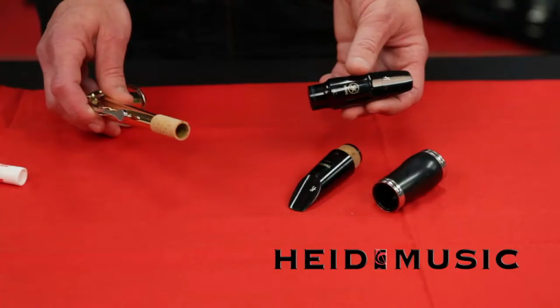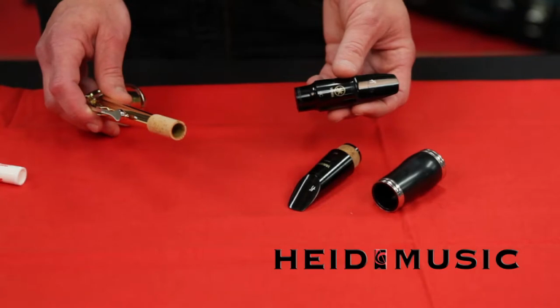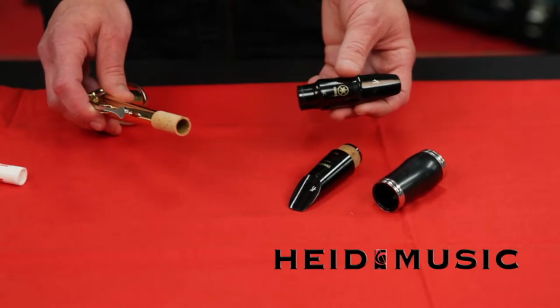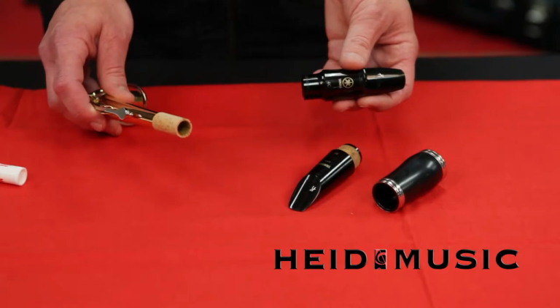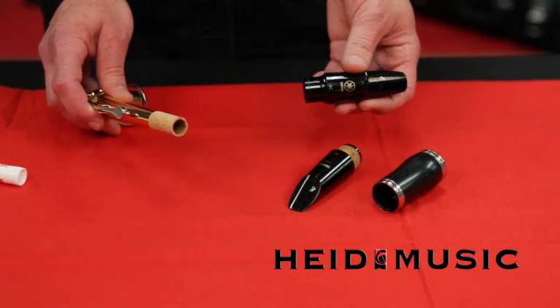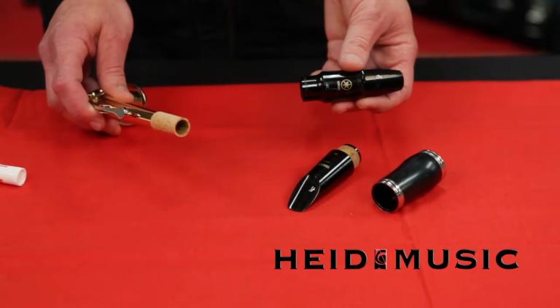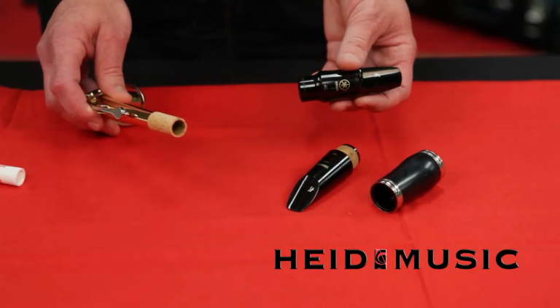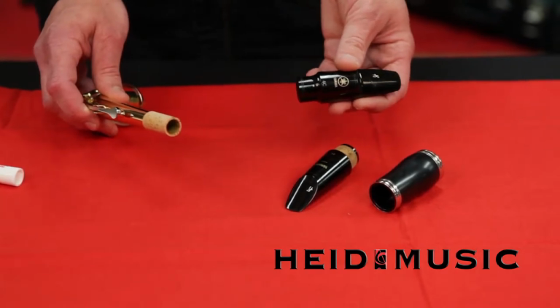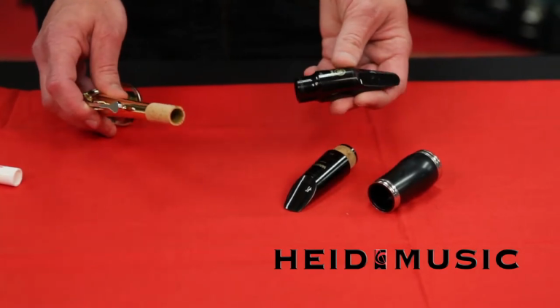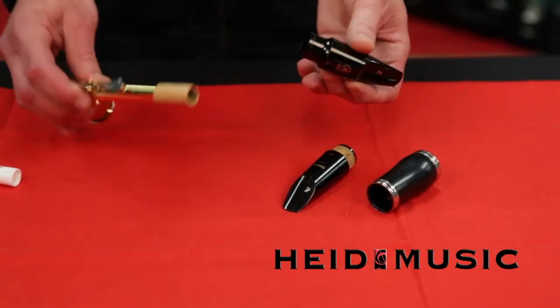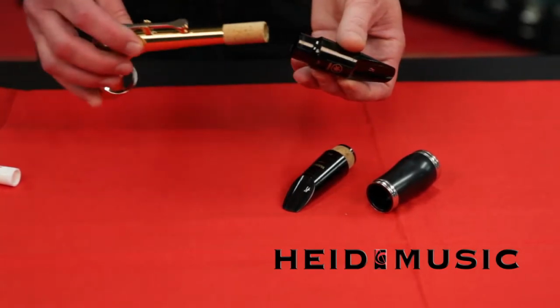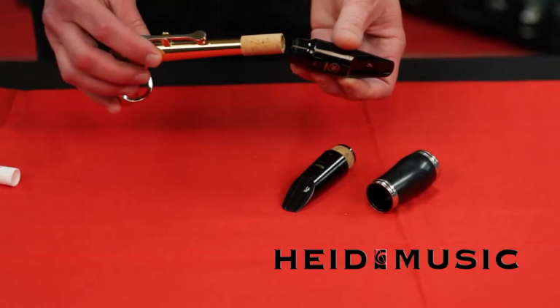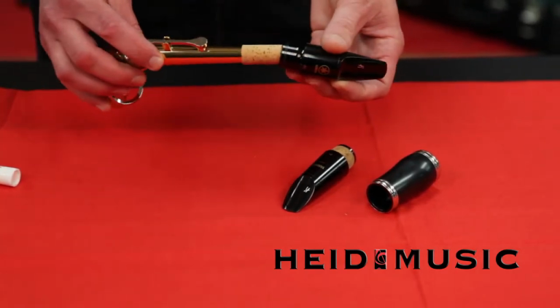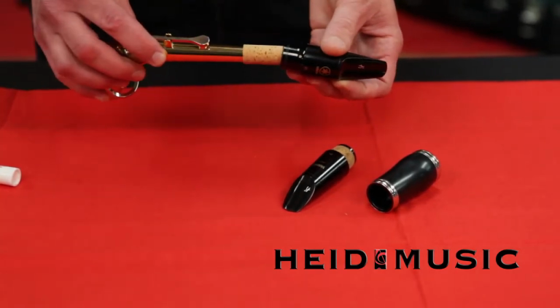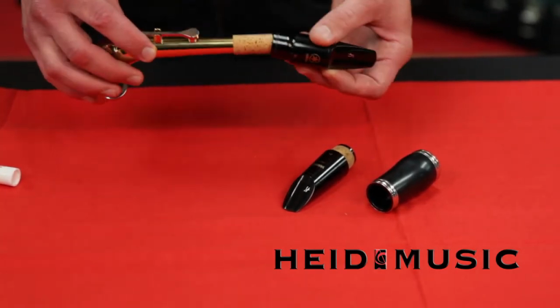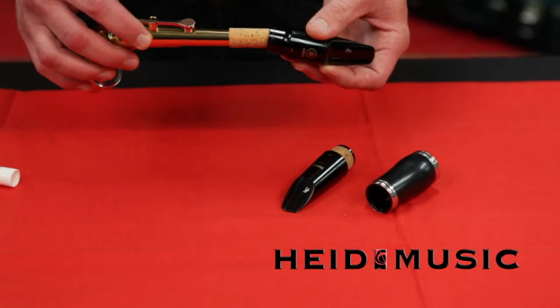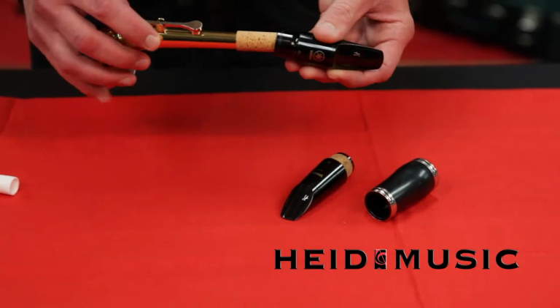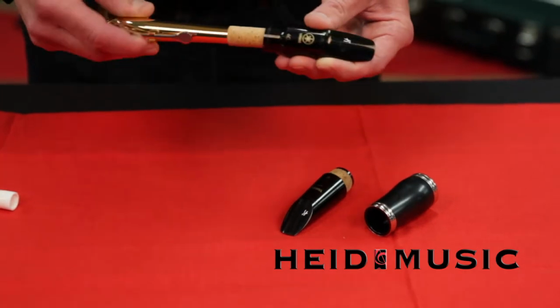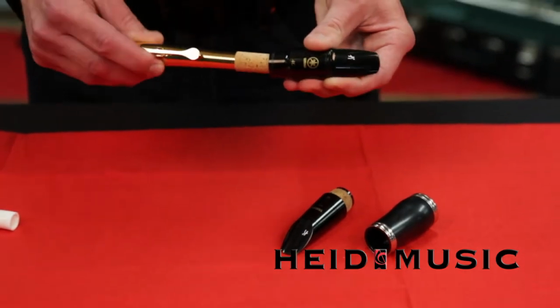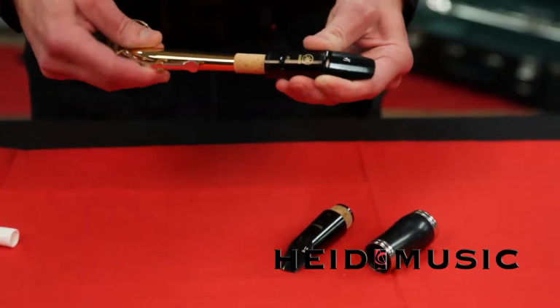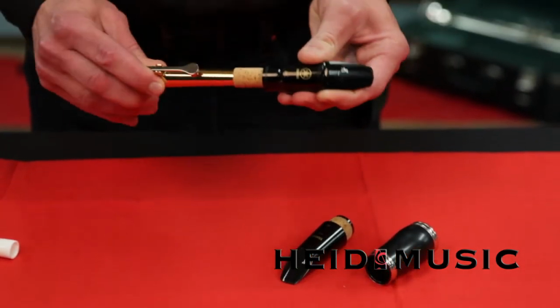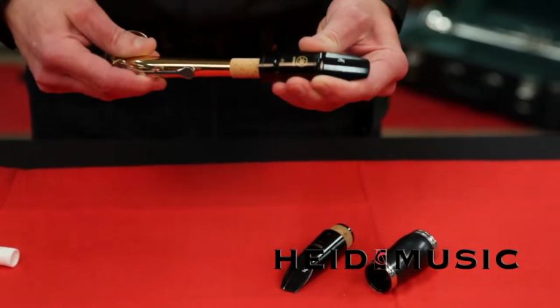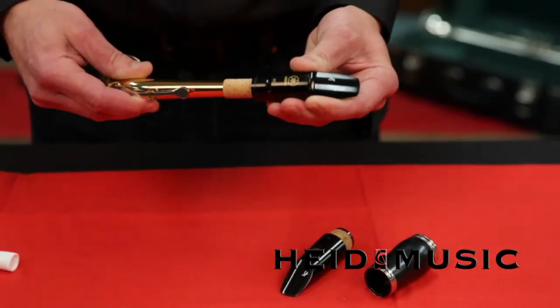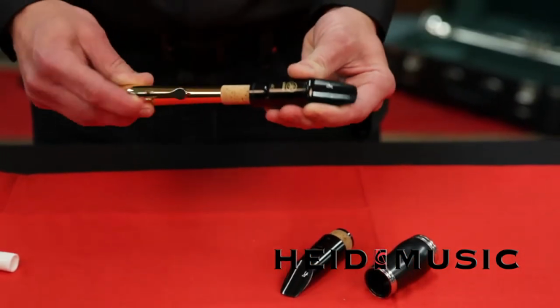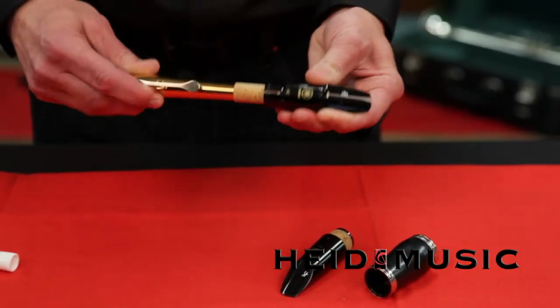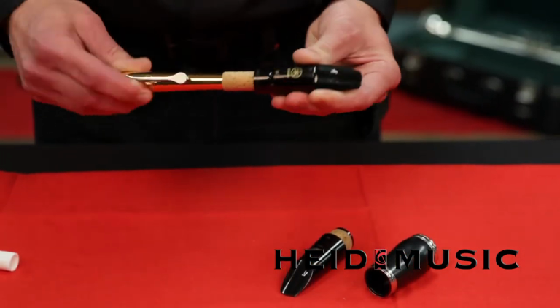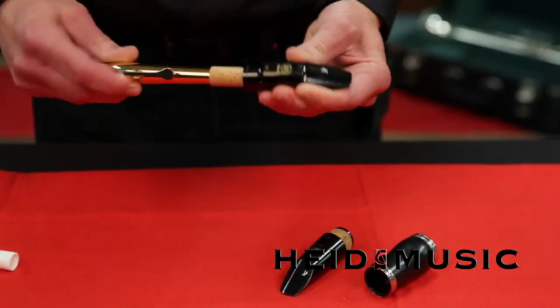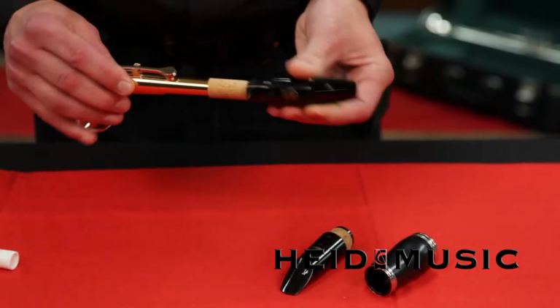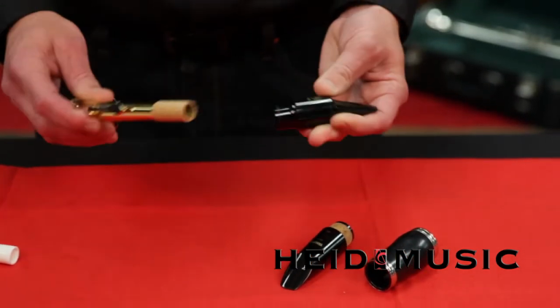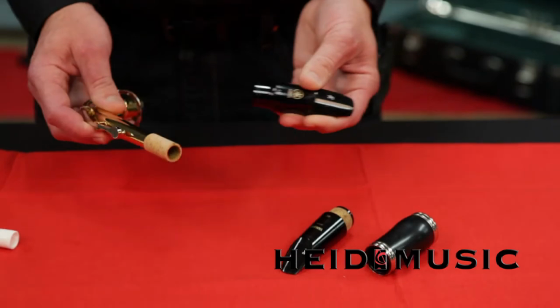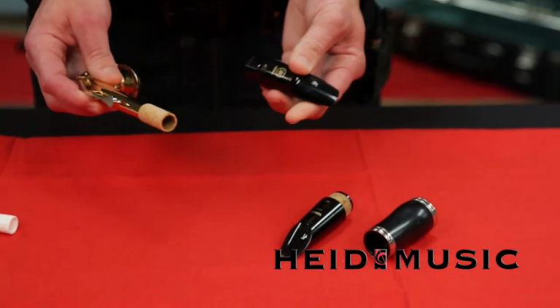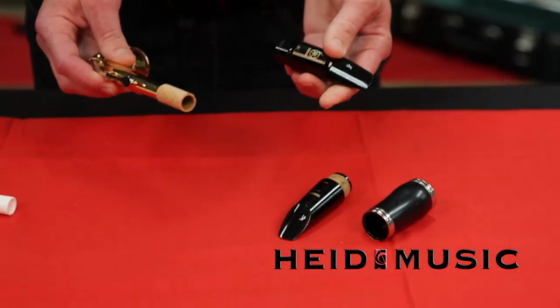Cork grease makes it easier to assemble the different parts of the instrument. When the mouthpiece or the tenon corks of a clarinet don't slide together easily, it's time for cork grease. All this information applies to both clarinet and saxophone.